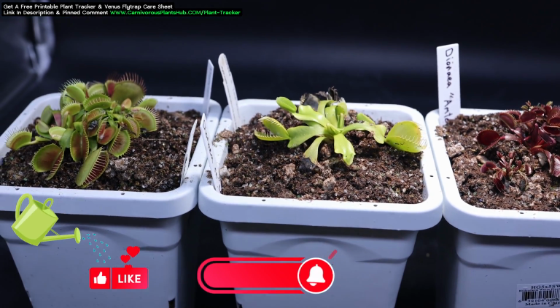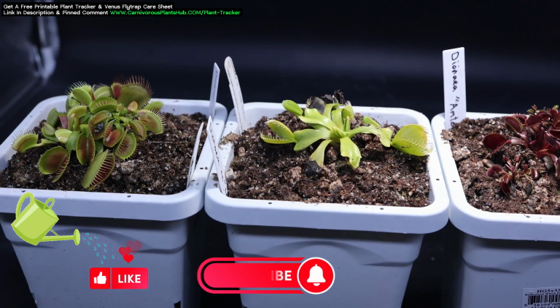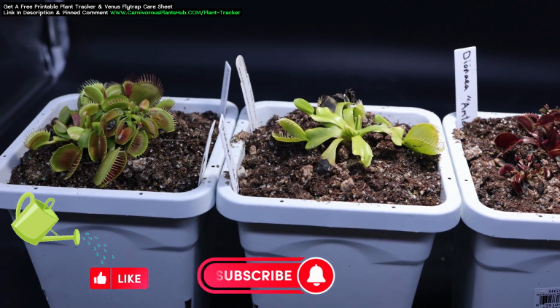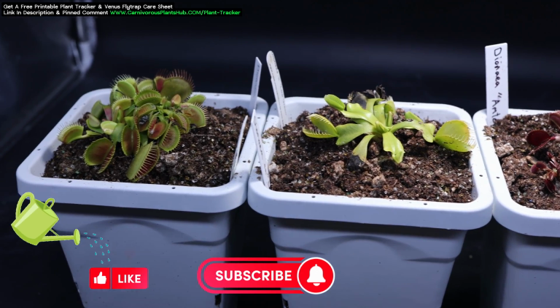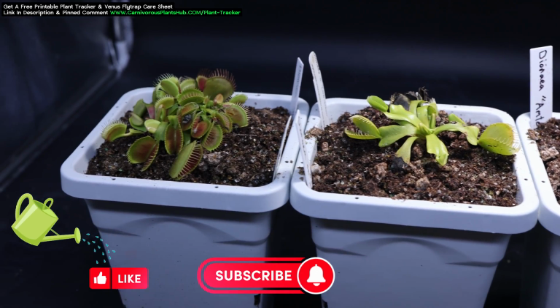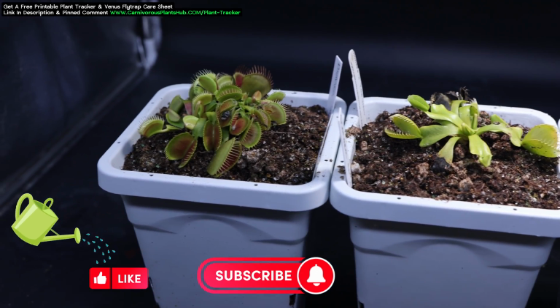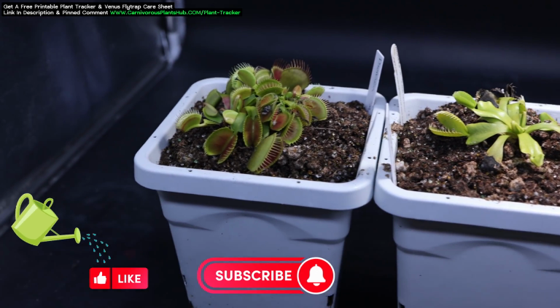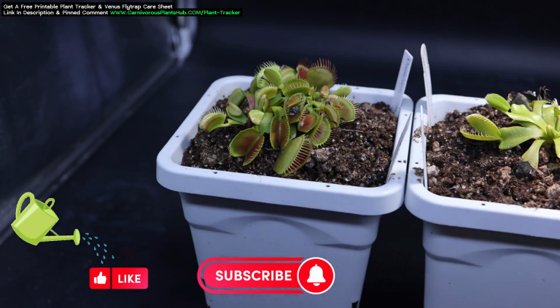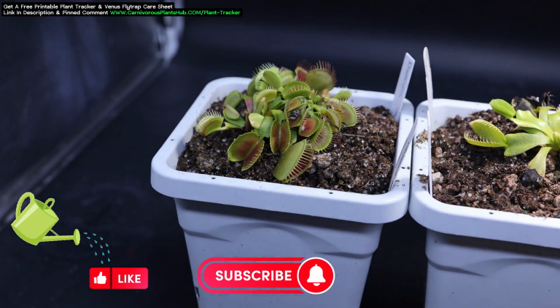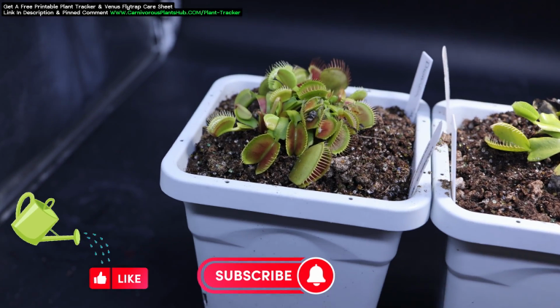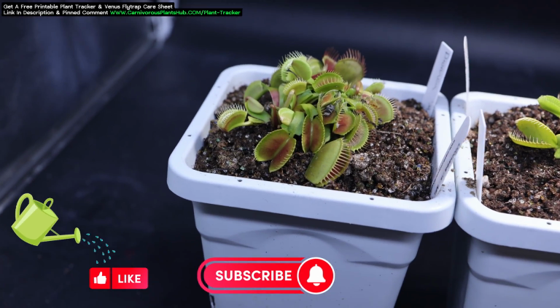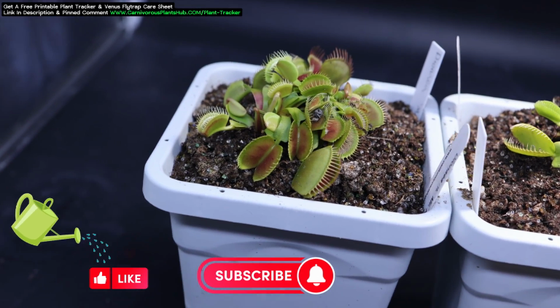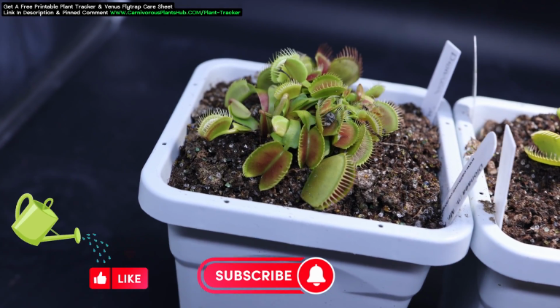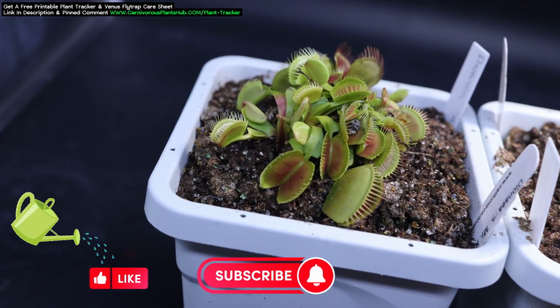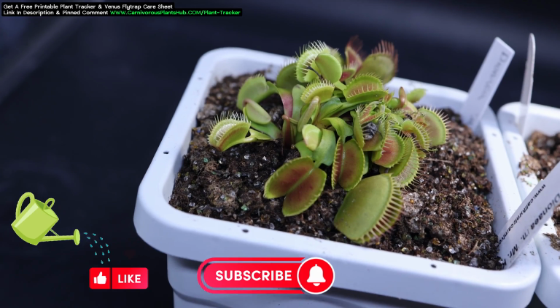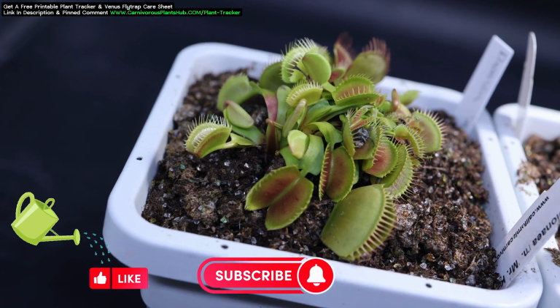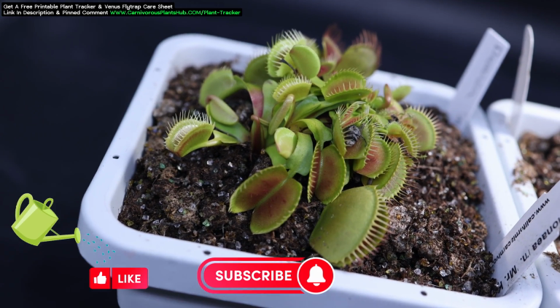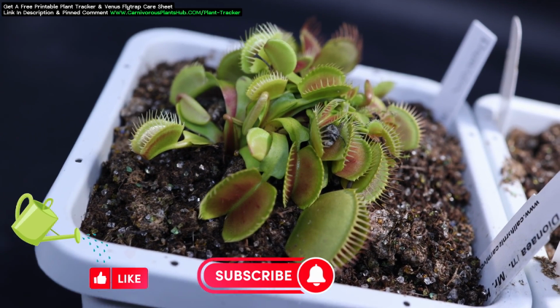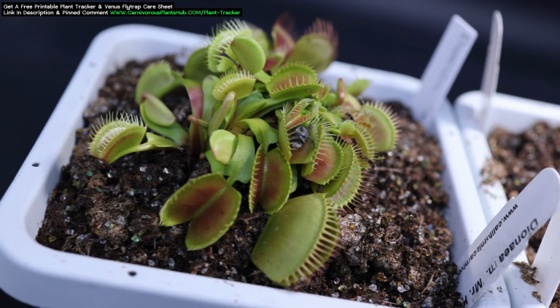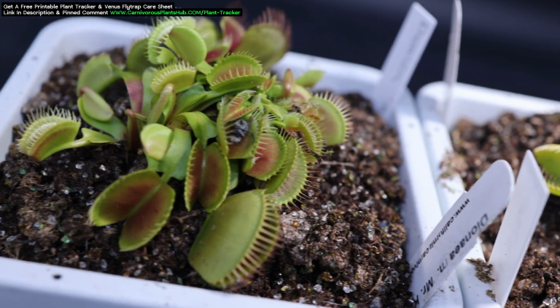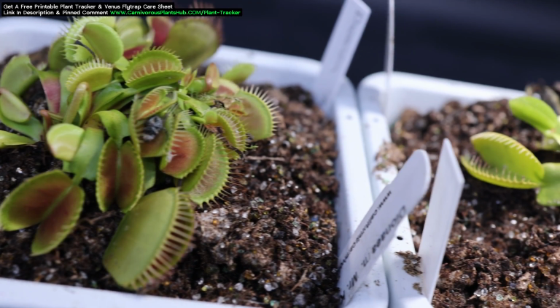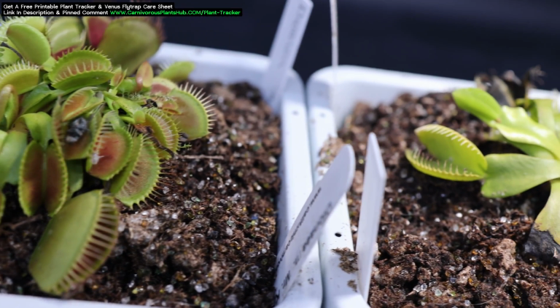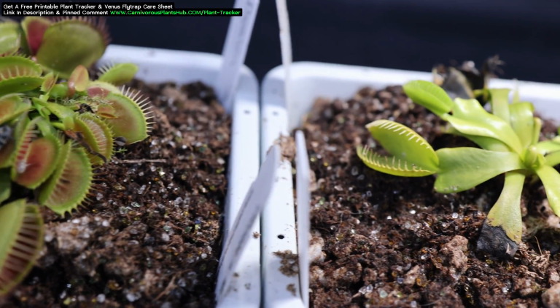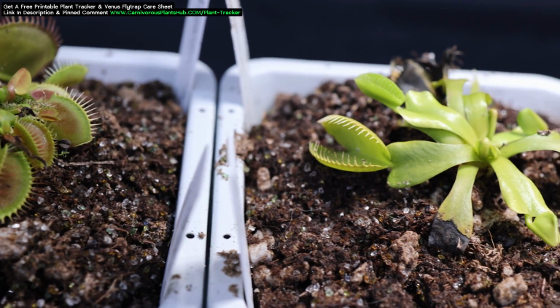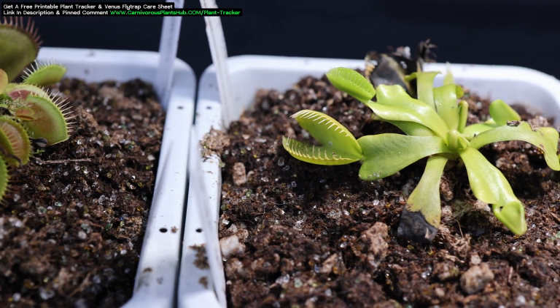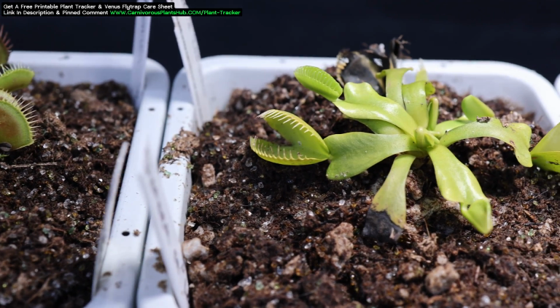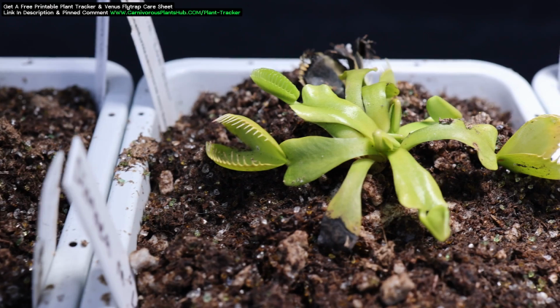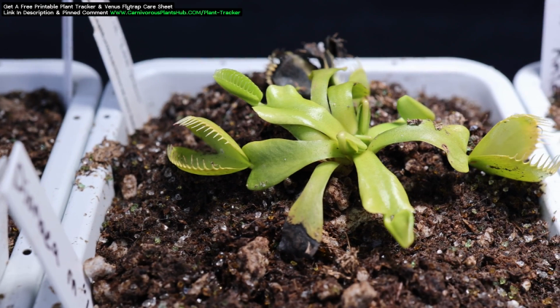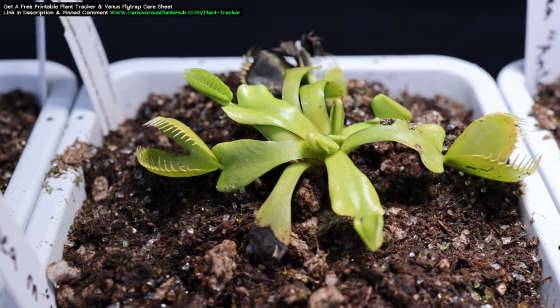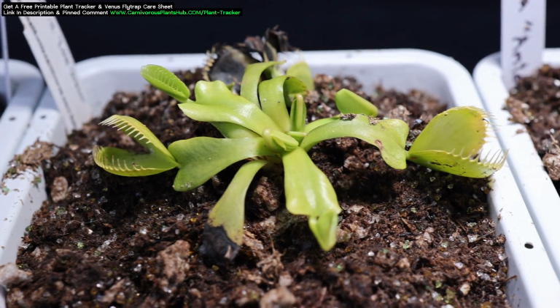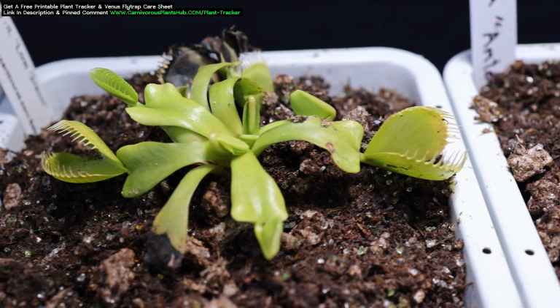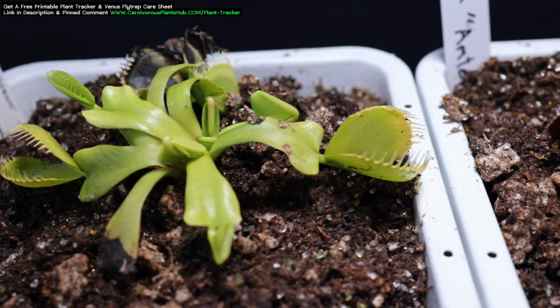I'm starting a new series where I answer questions about carnivorous plants in 3-5 minutes, trying to help answer quick questions that are usually part of larger videos in smaller bite-sized videos. If you have a question about this topic, sound off in the comments below.